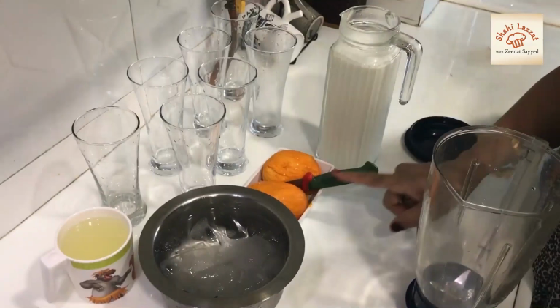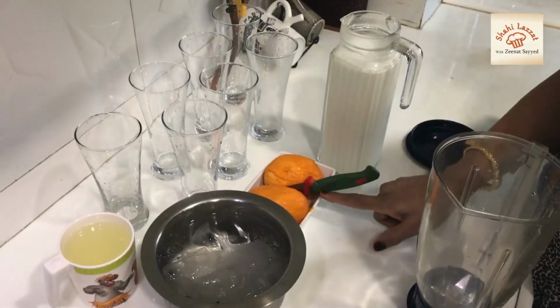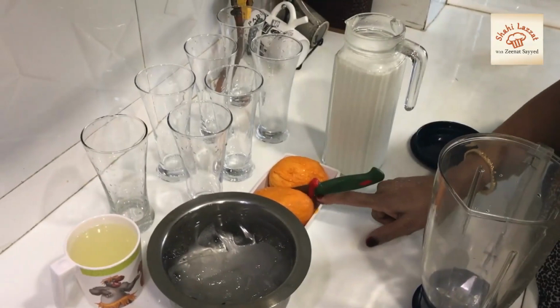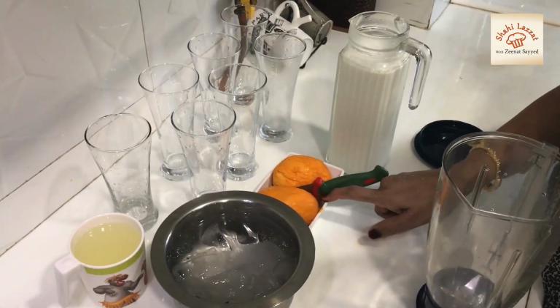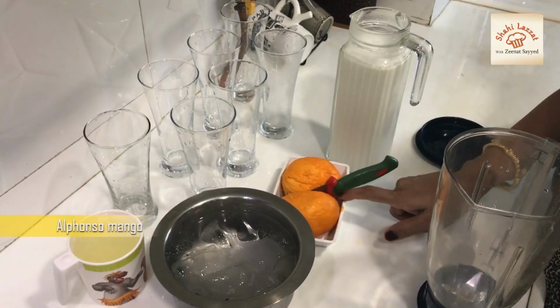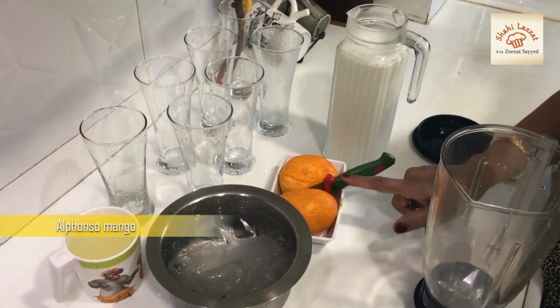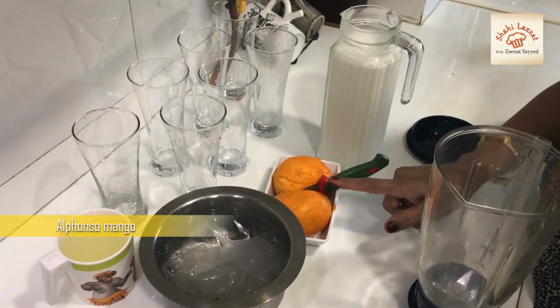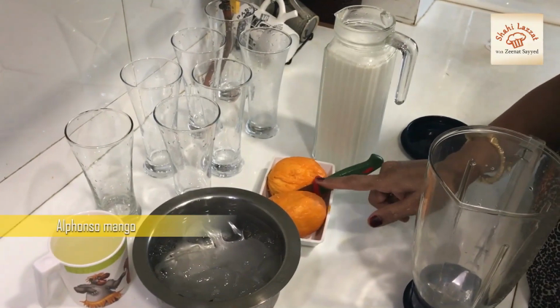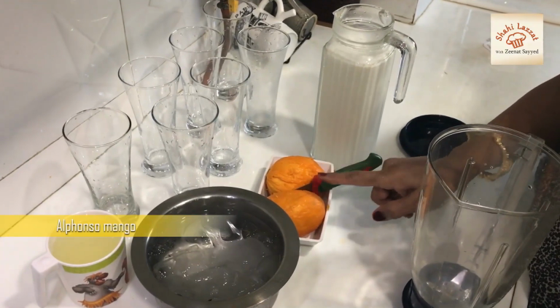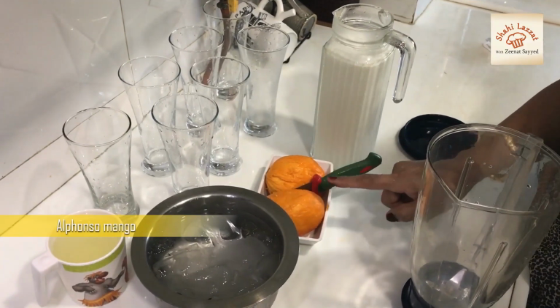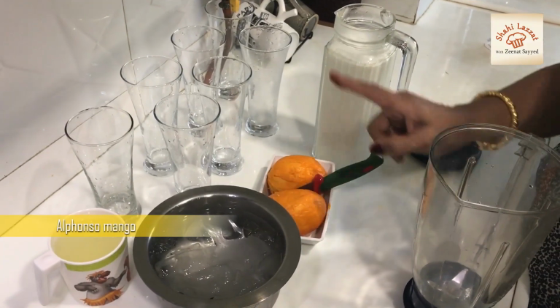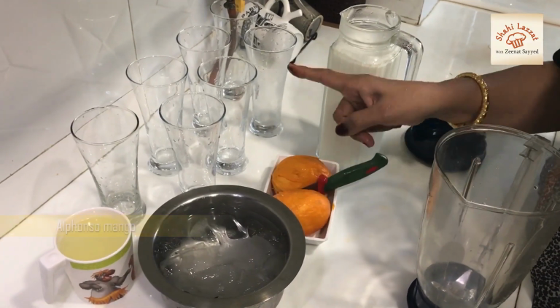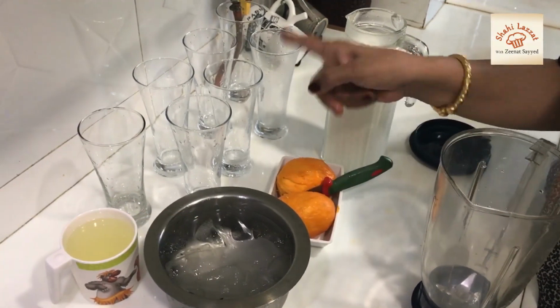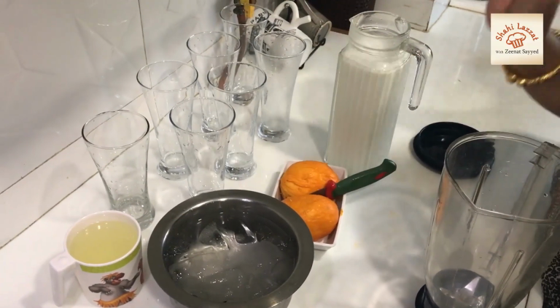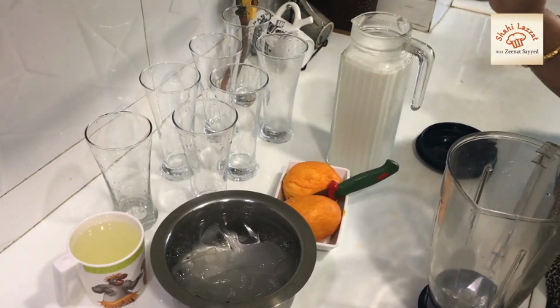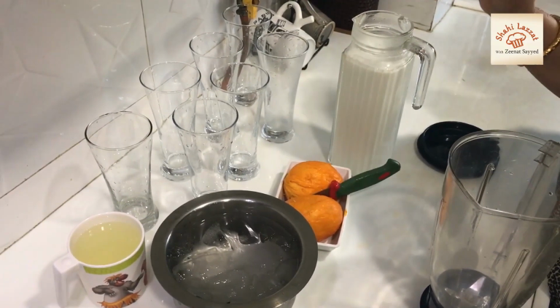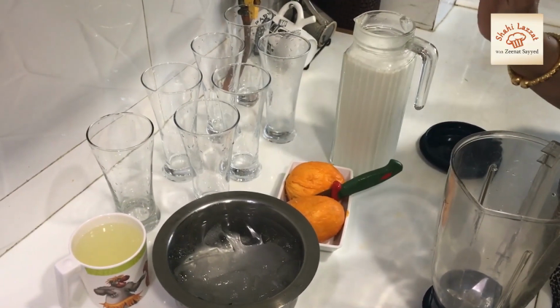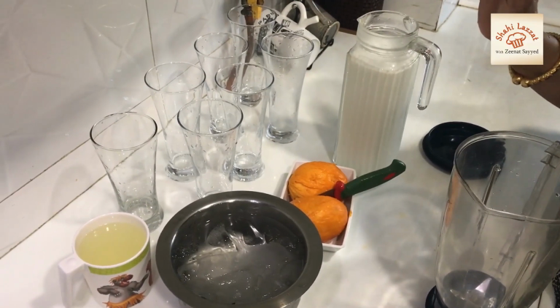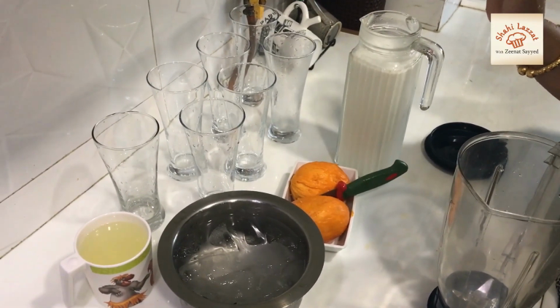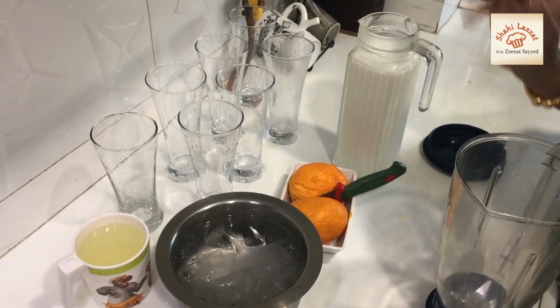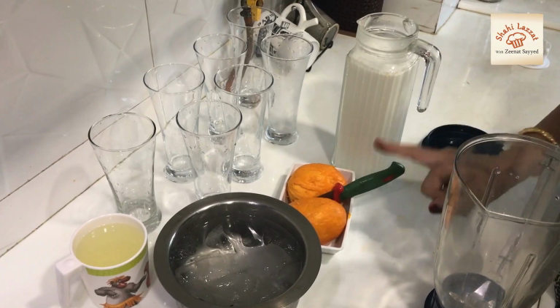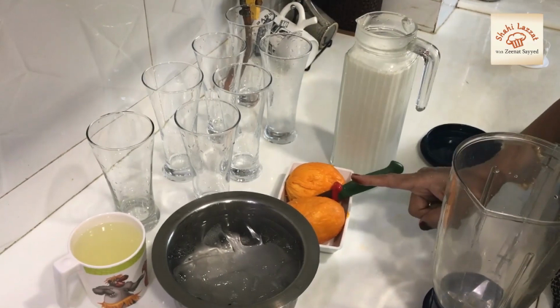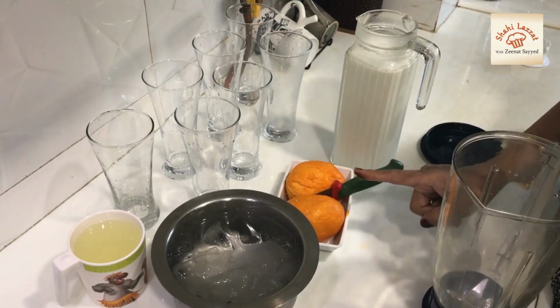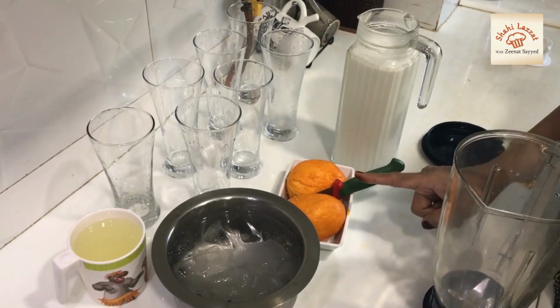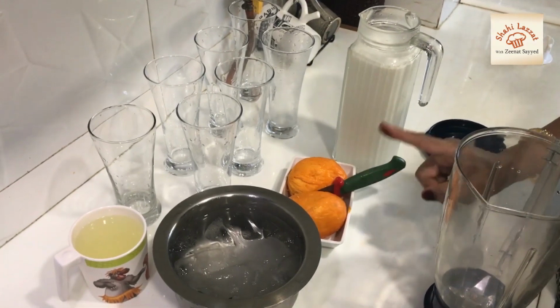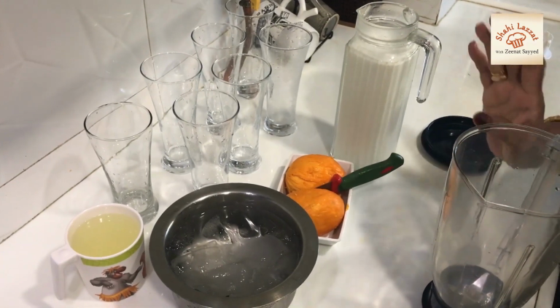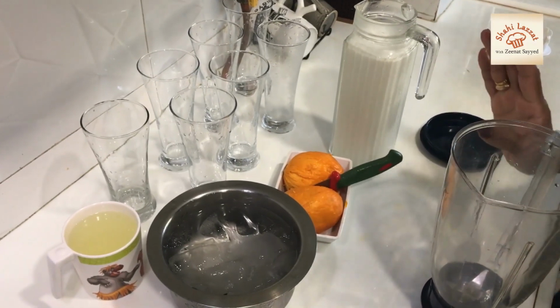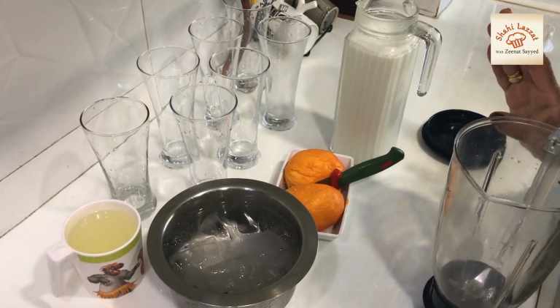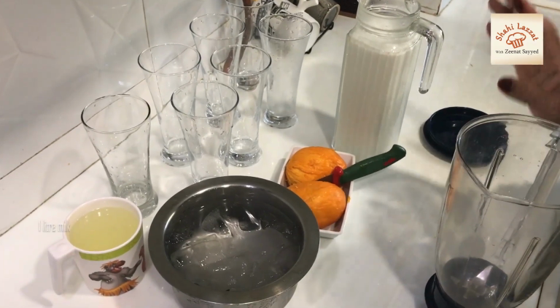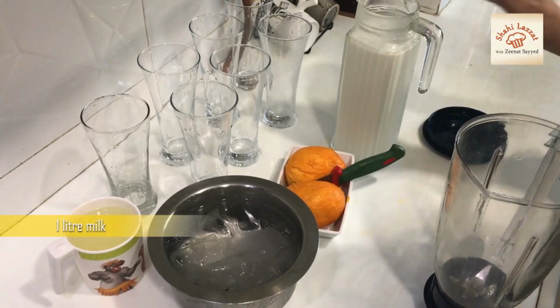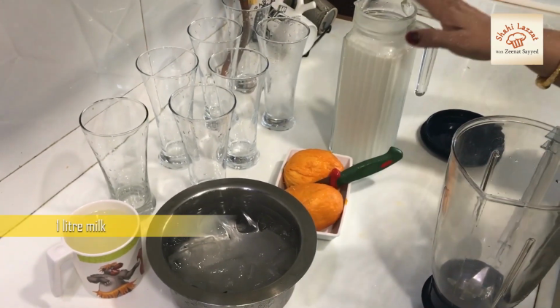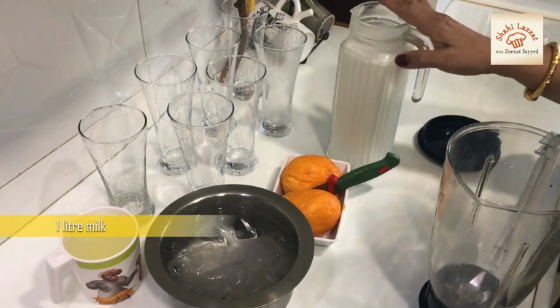We have got 2,500 mangoes here, but we will make 1 to 7 glasses of mango syrup. We will add 1 liter of juice.